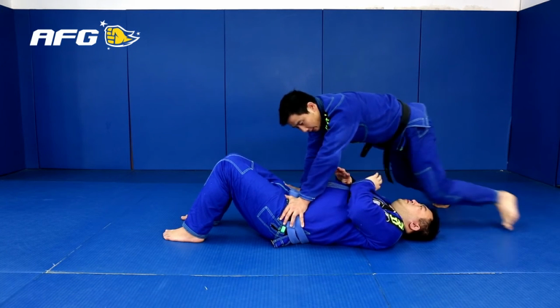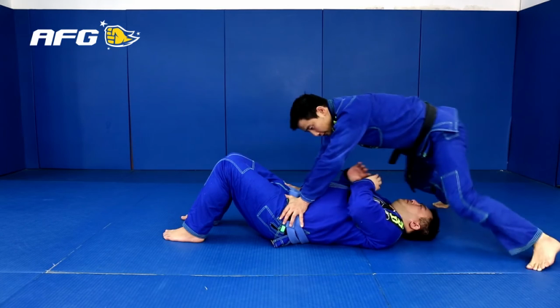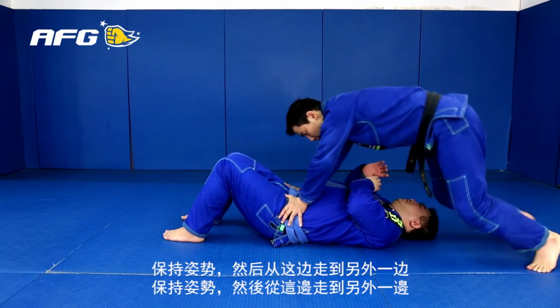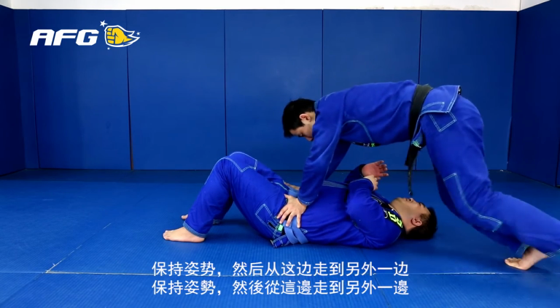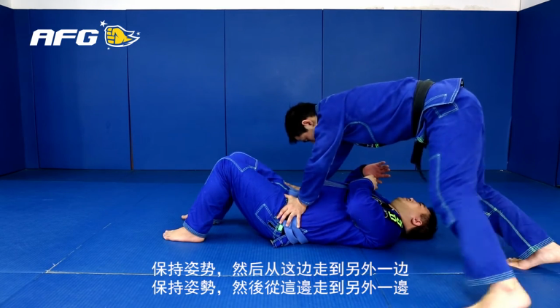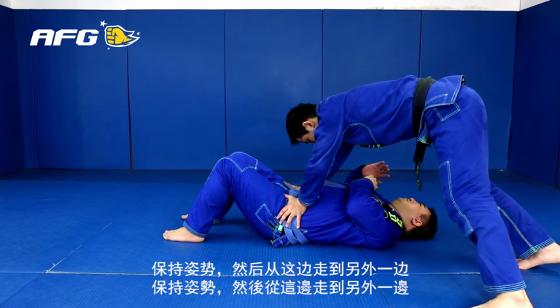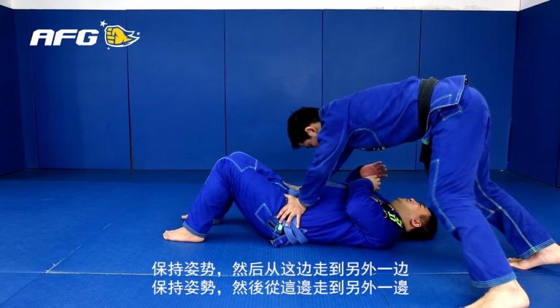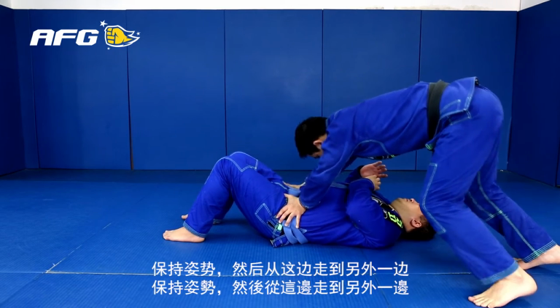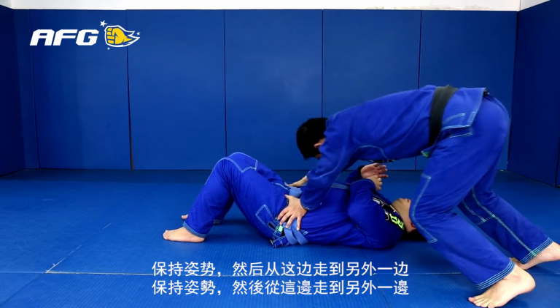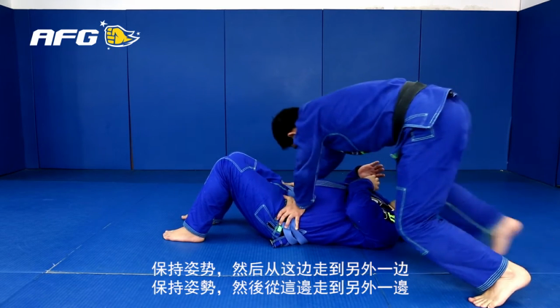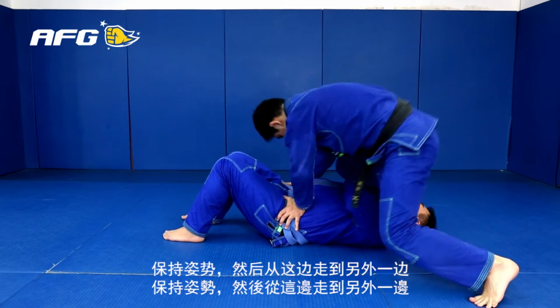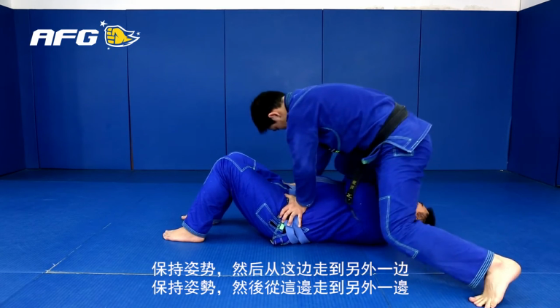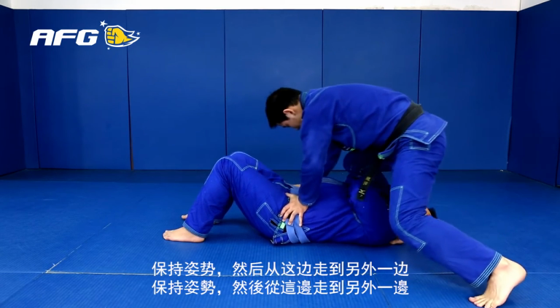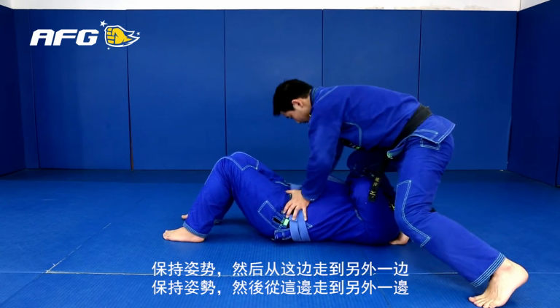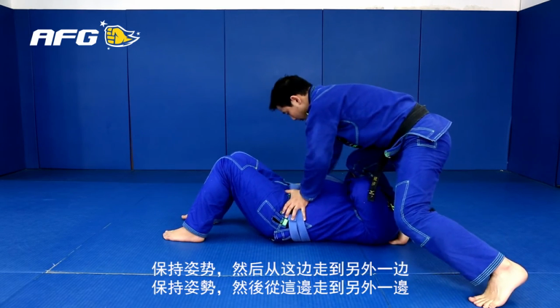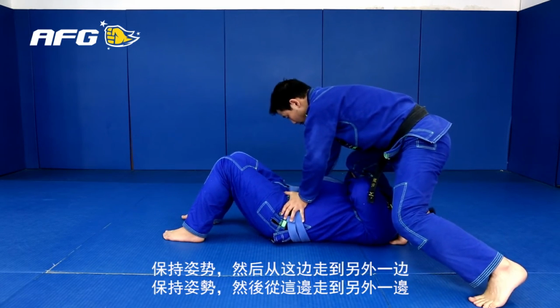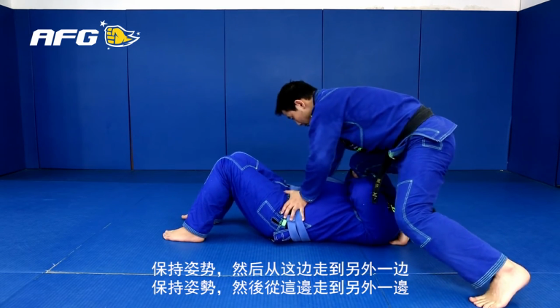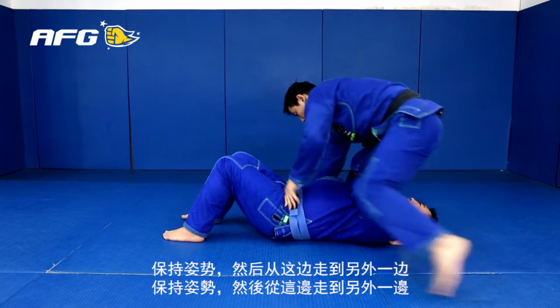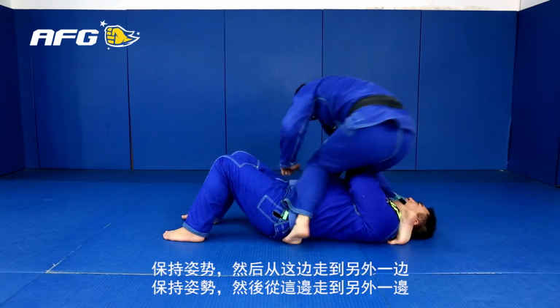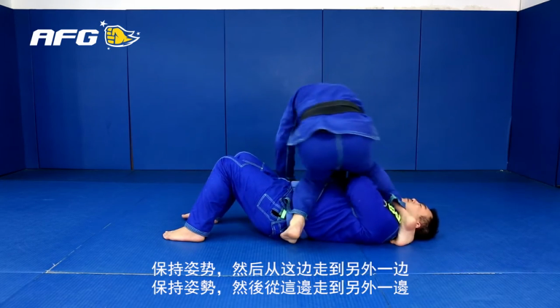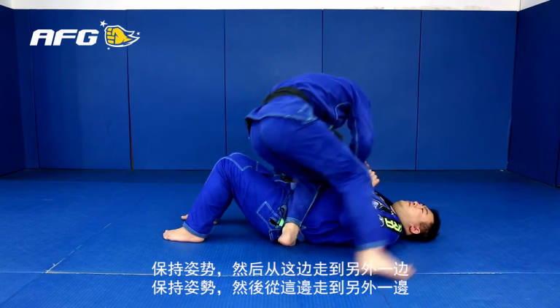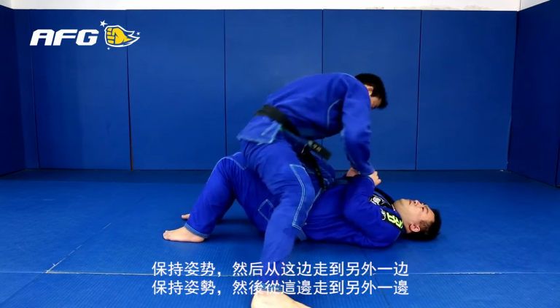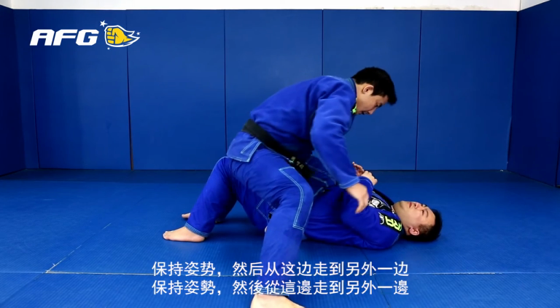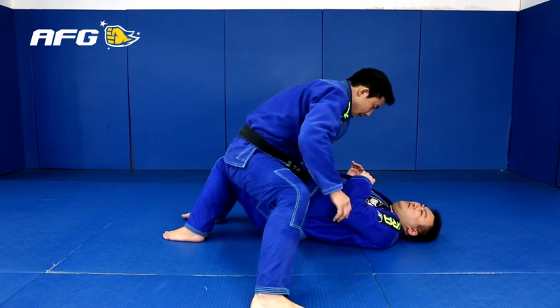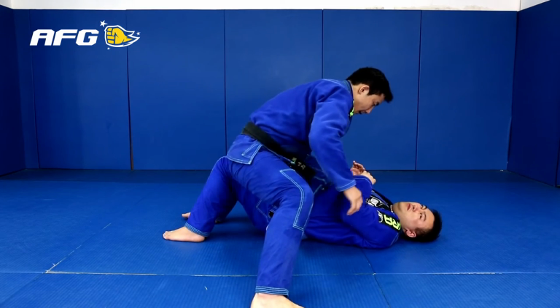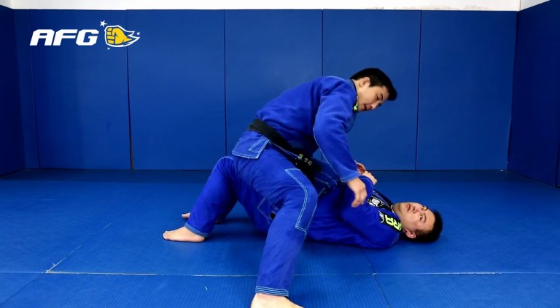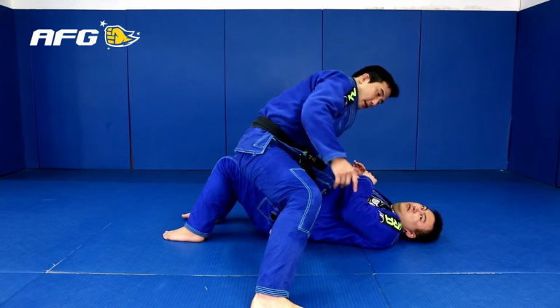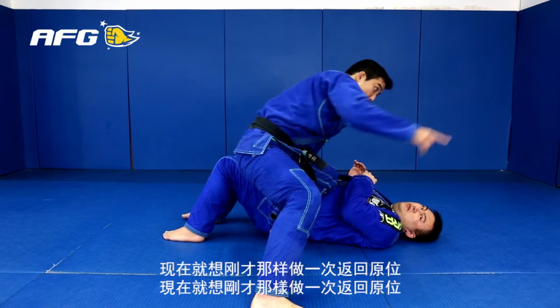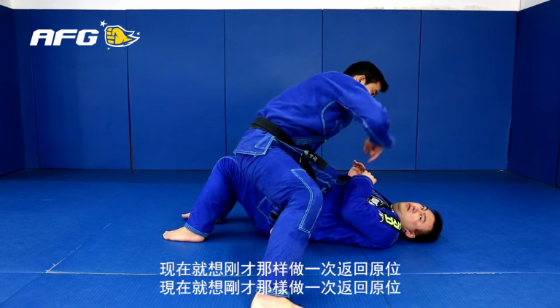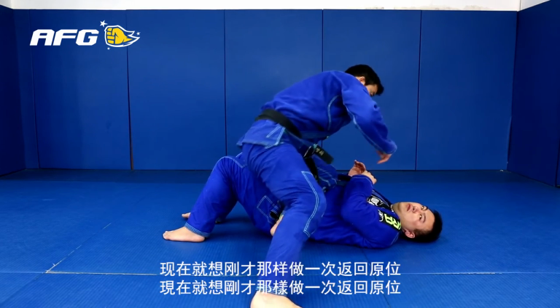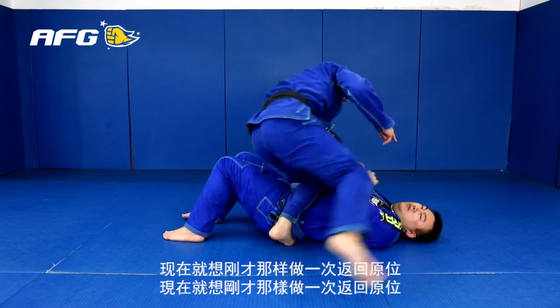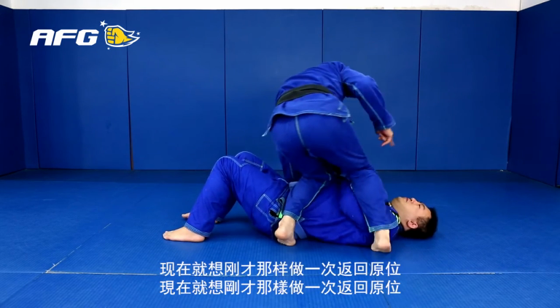Change side. My right foot slides on your hip bone. Hands, boom.